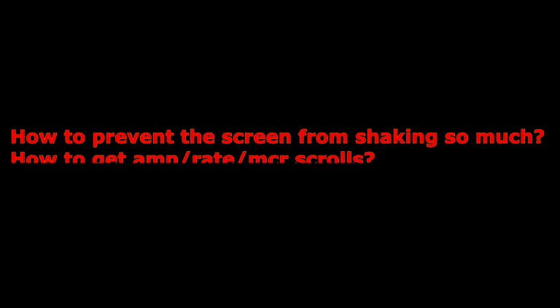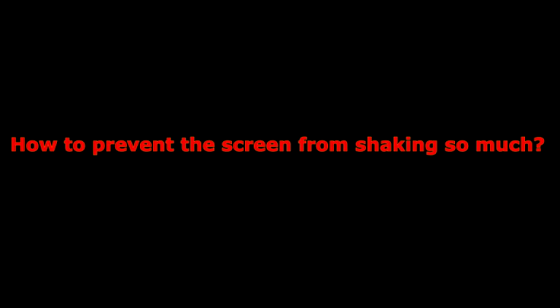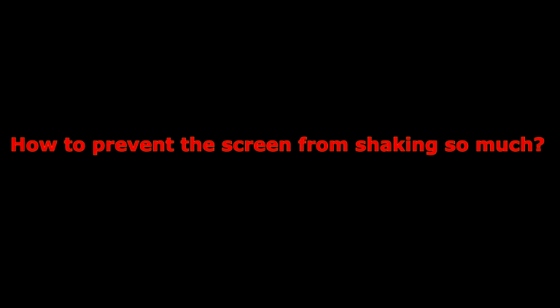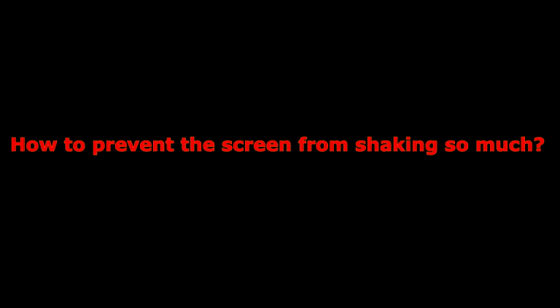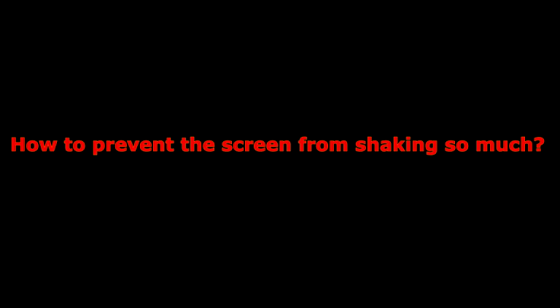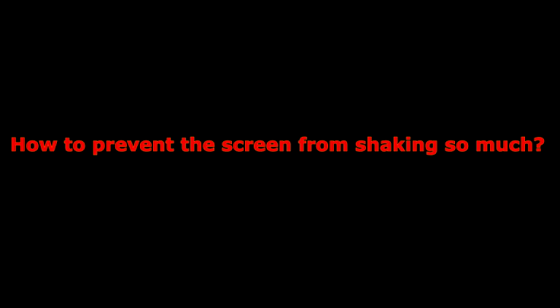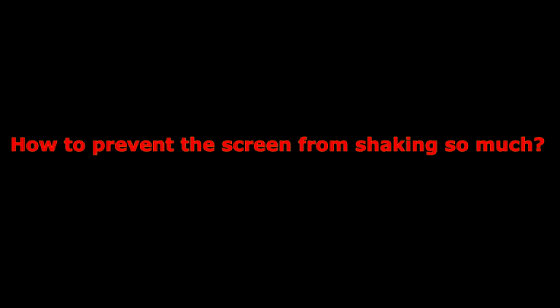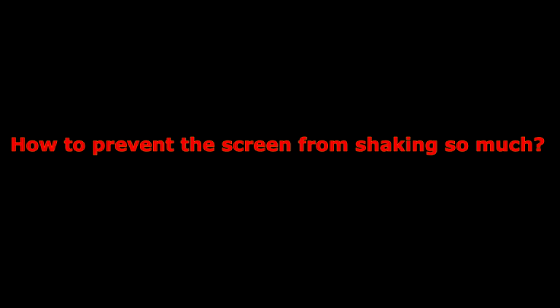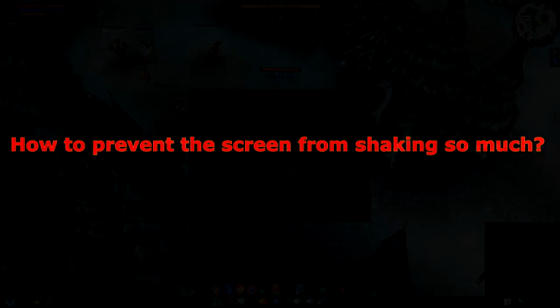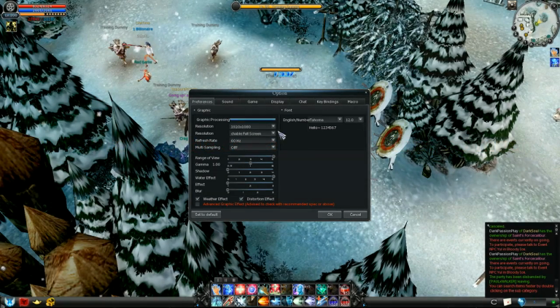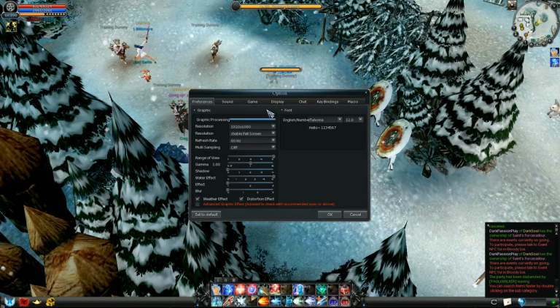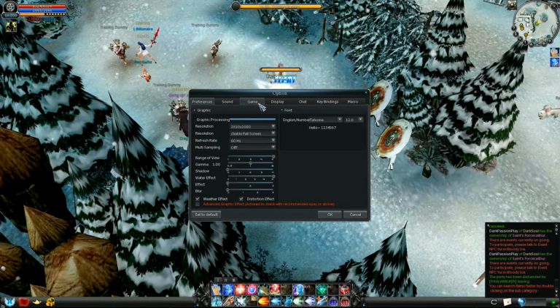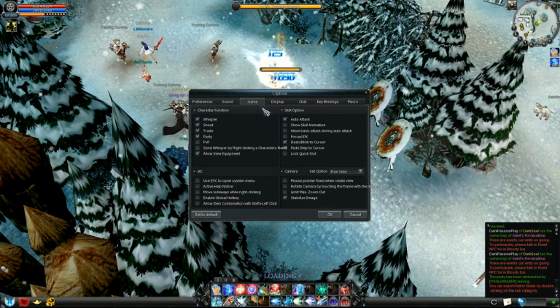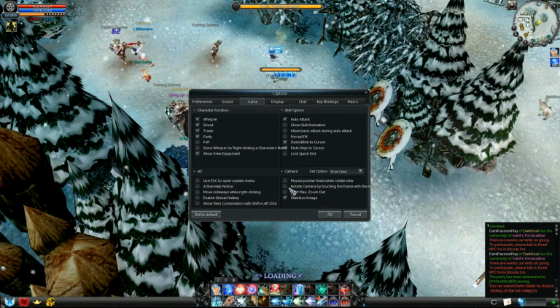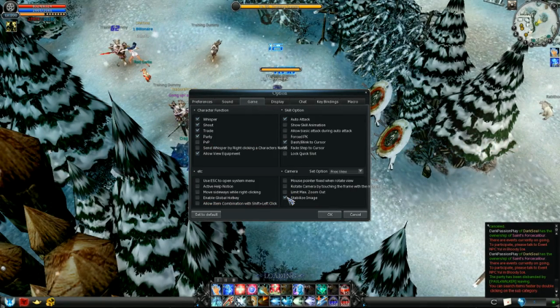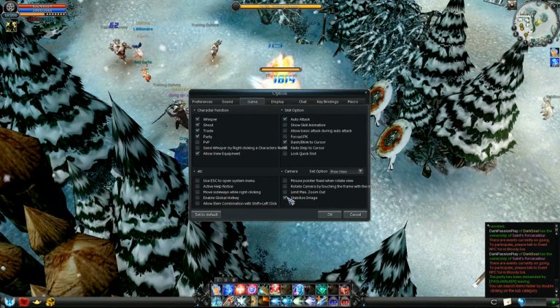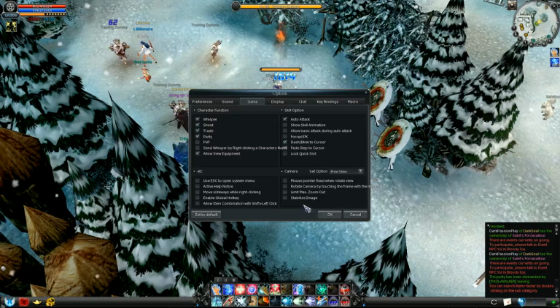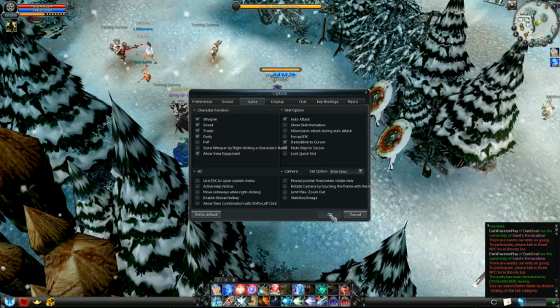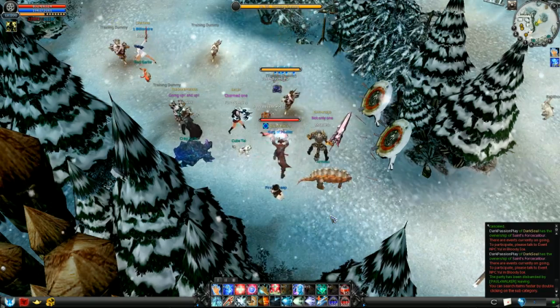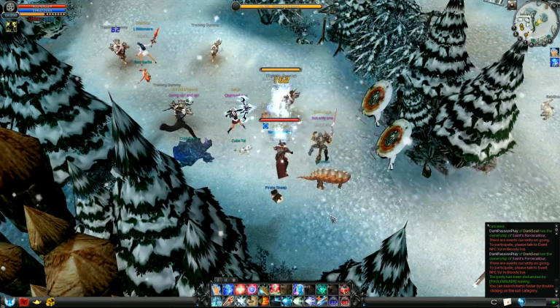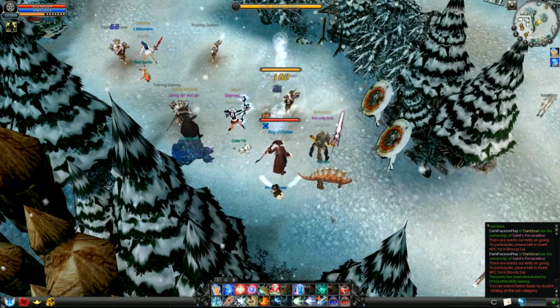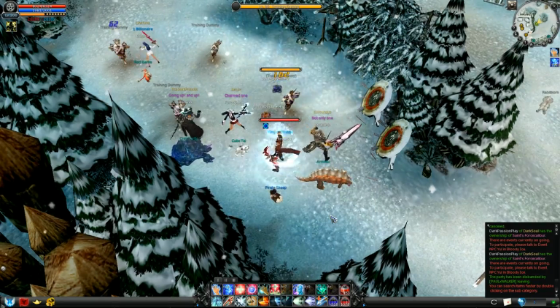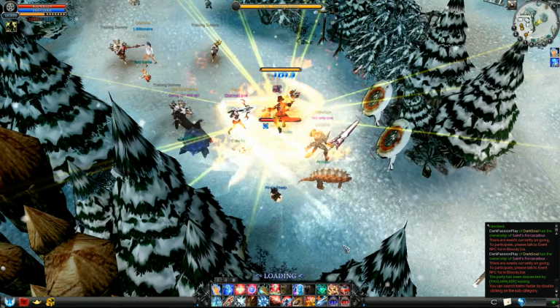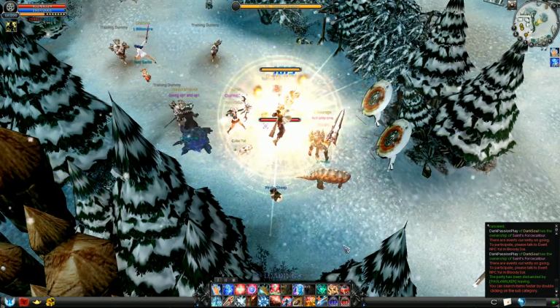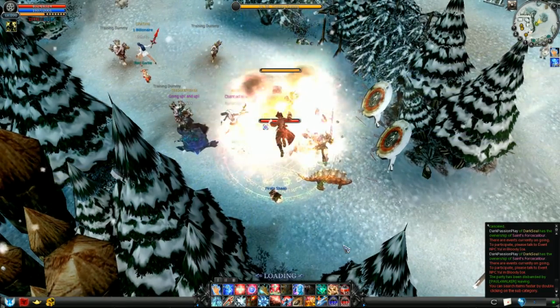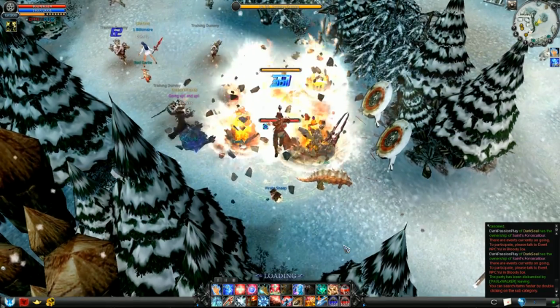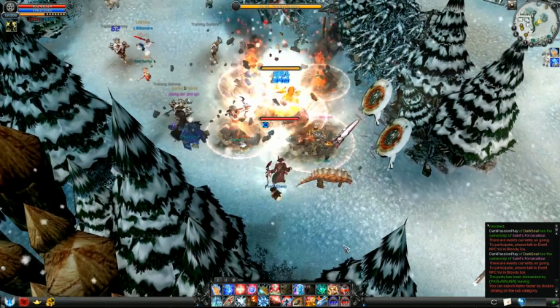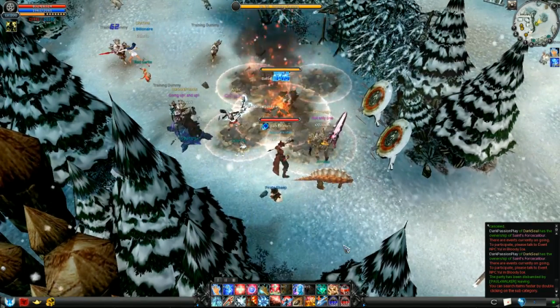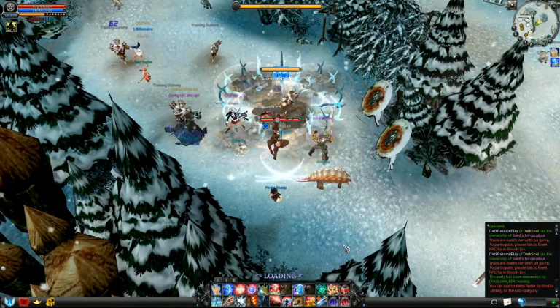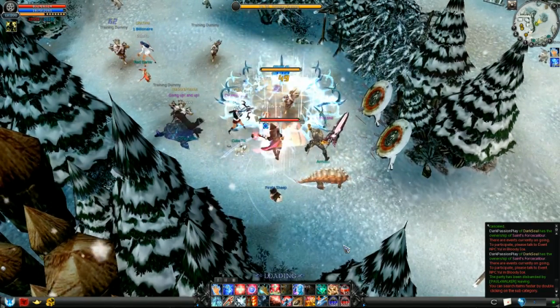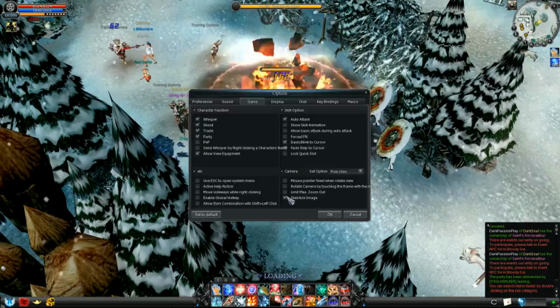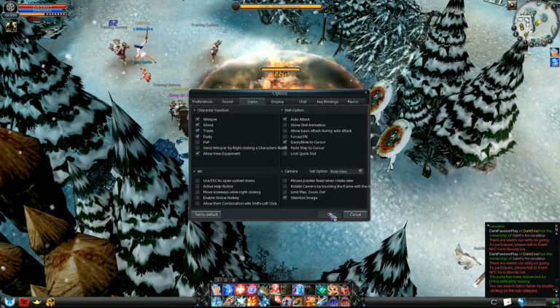How do you prevent the screen from shaking so much? Go to the game tab of the options menu and look for the tick box called stabilize image. This is what it looks like without stabilization.